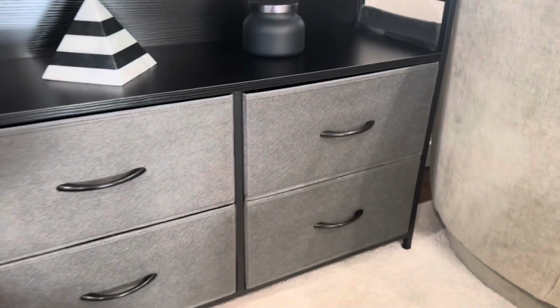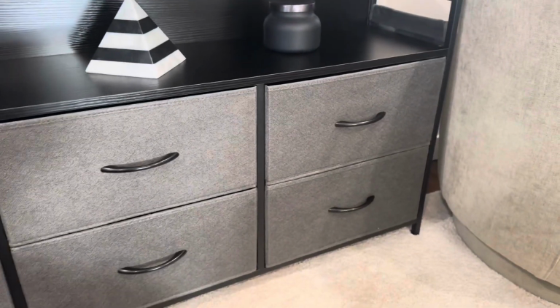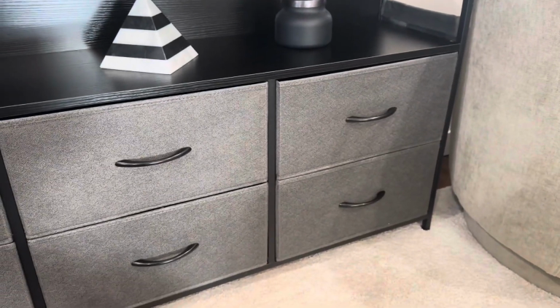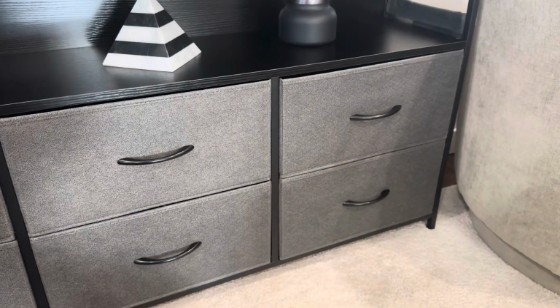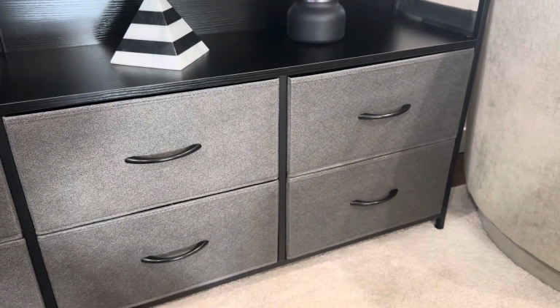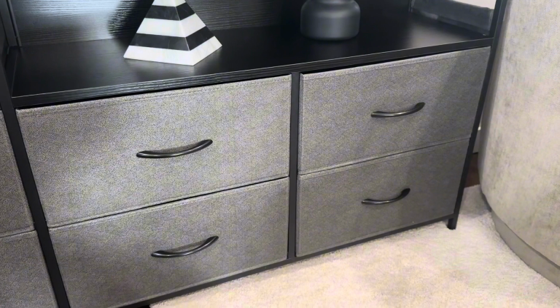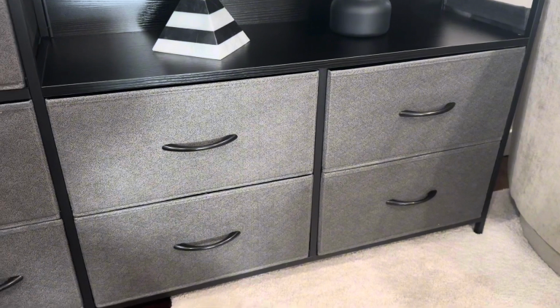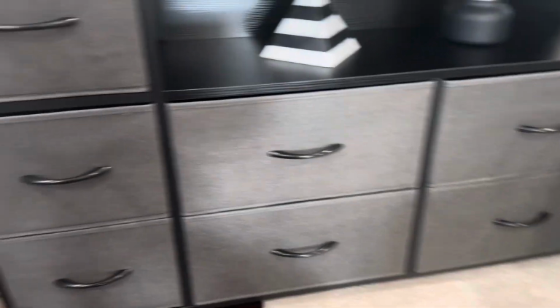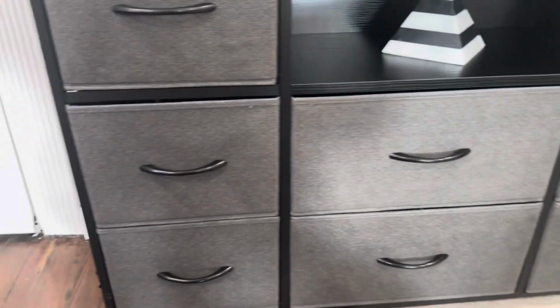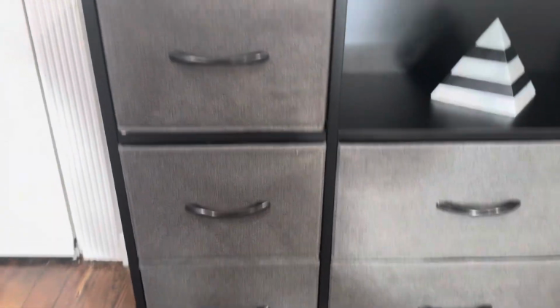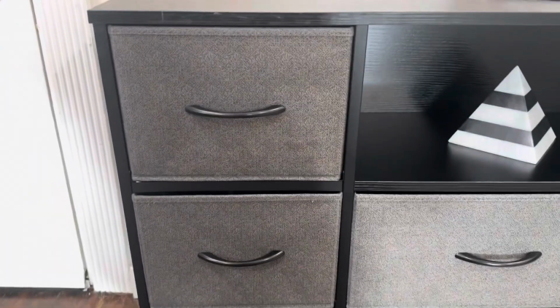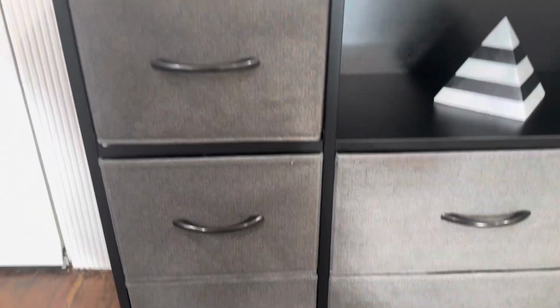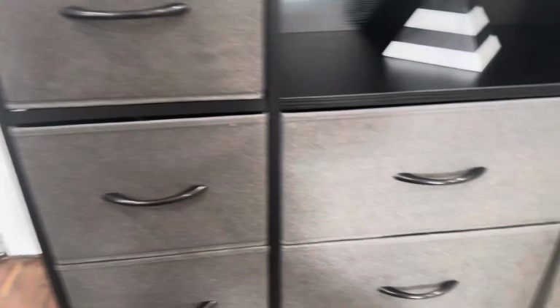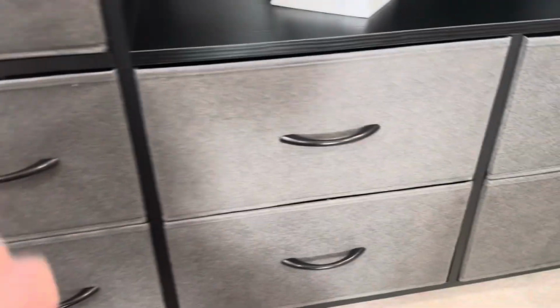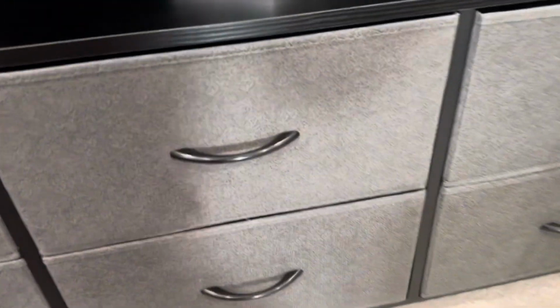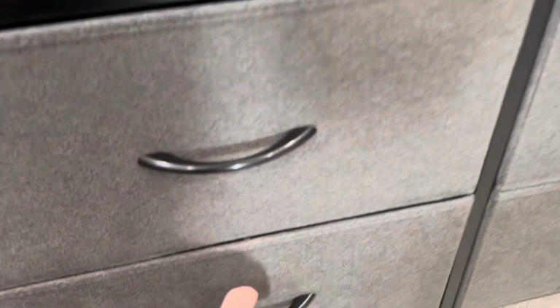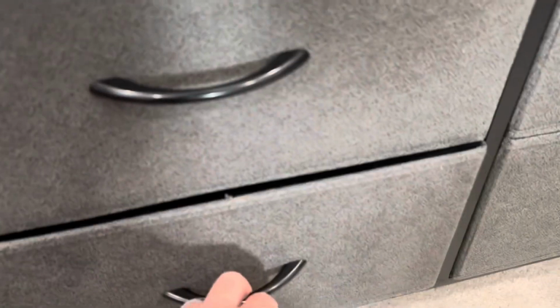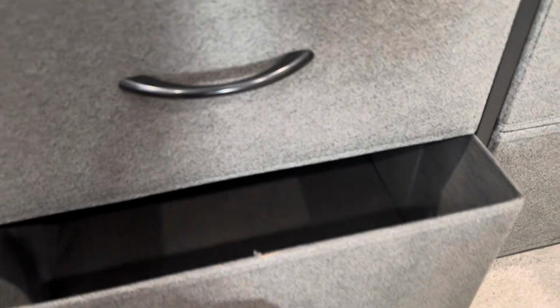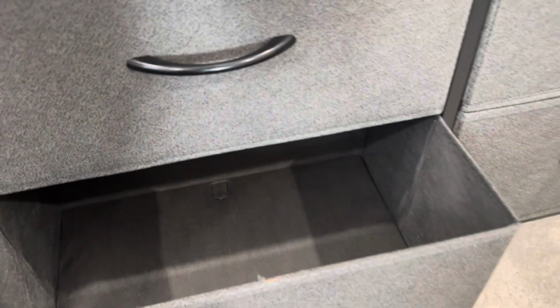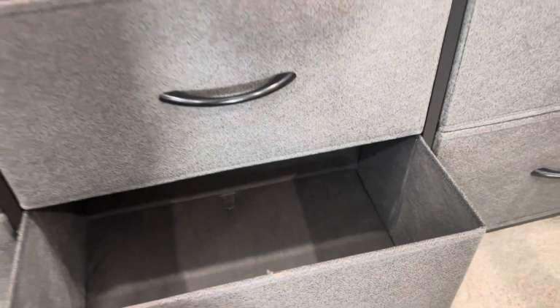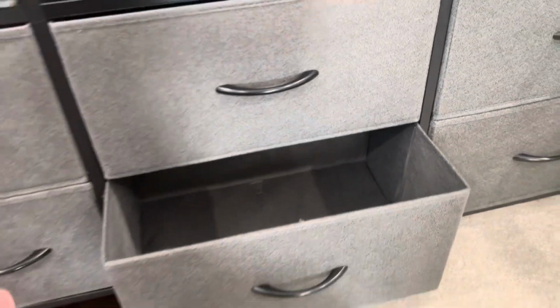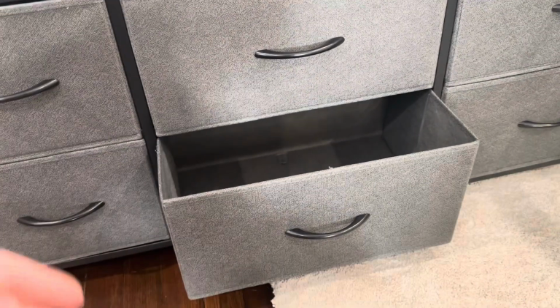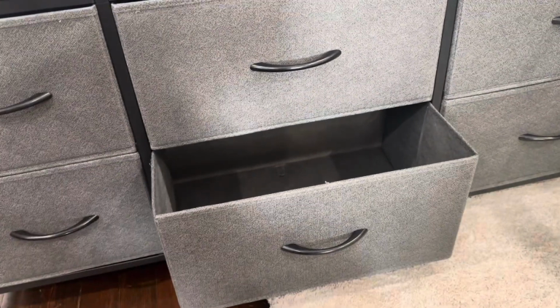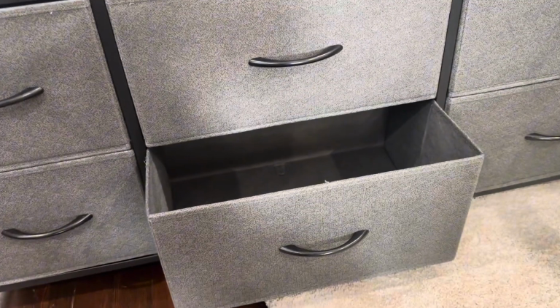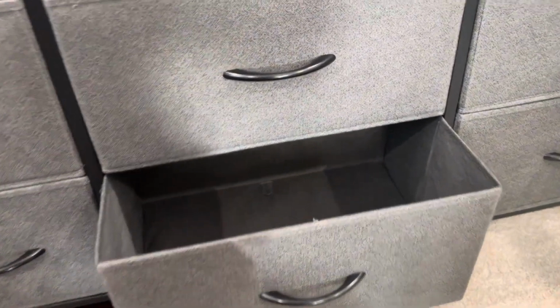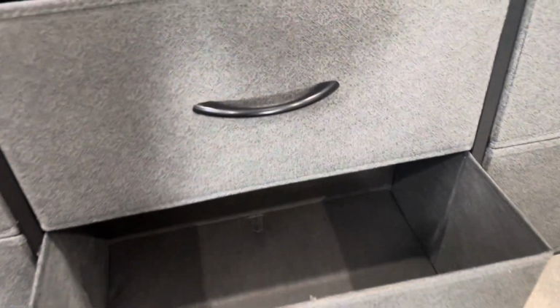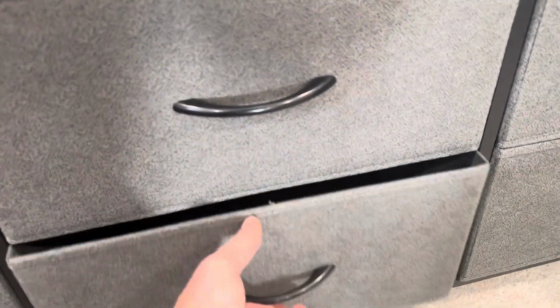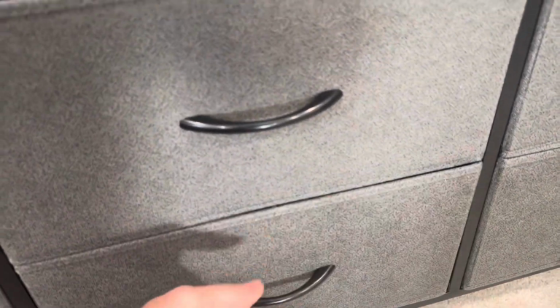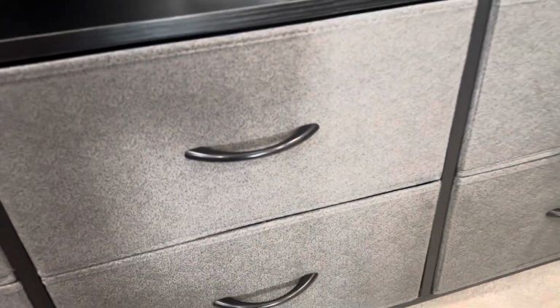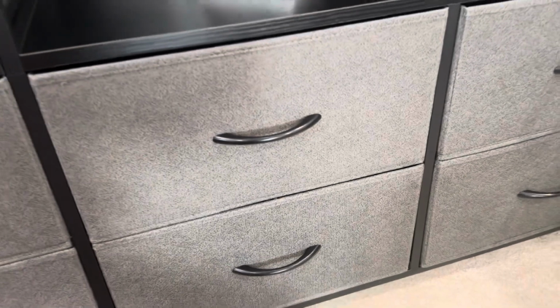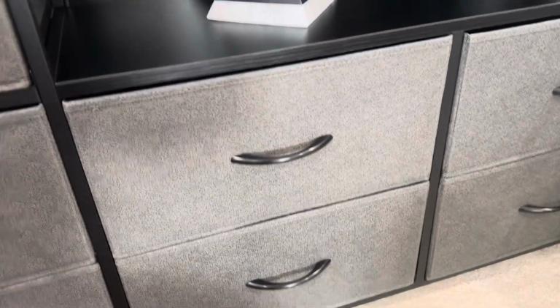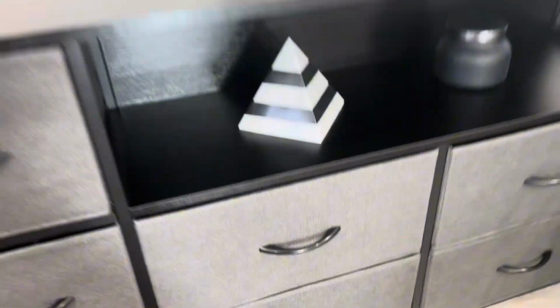Then you have four larger fabric drawers here and three medium-sized ones on the side. These have plenty of storage space in them — they're really lightweight and very spacious. You can store tons of clothing in there, kids toys, whatever you'd like.